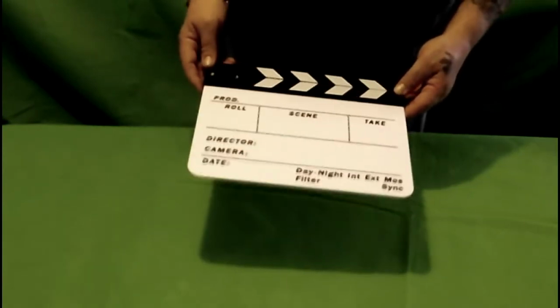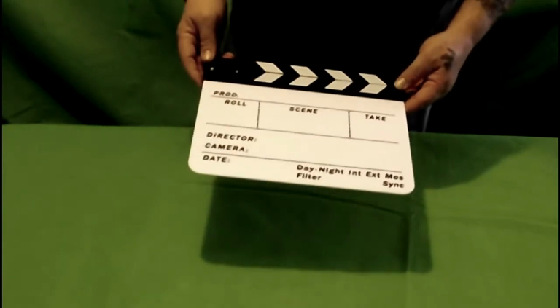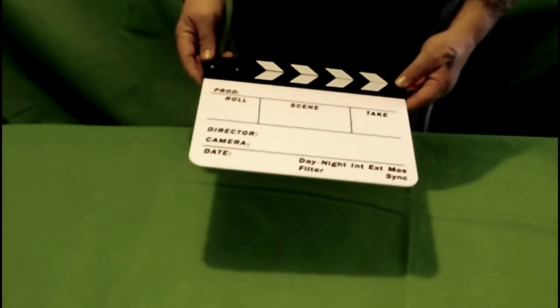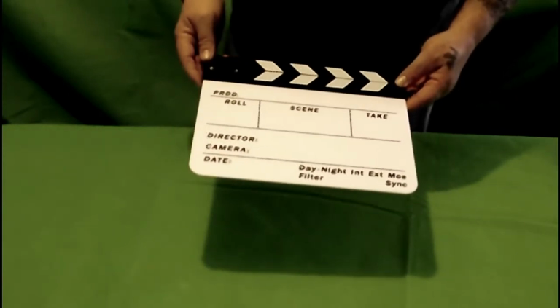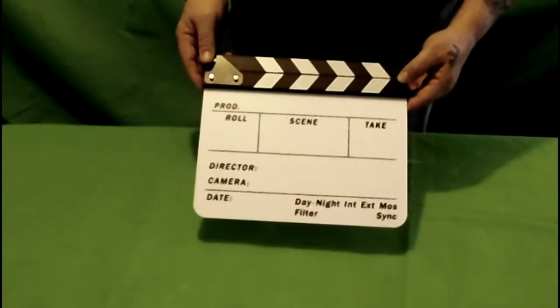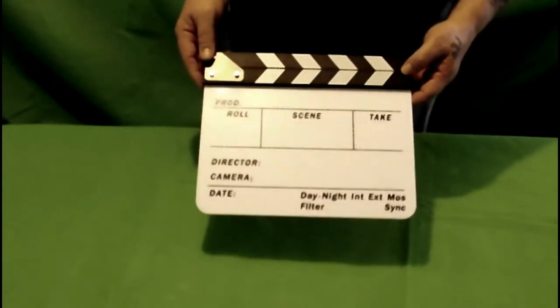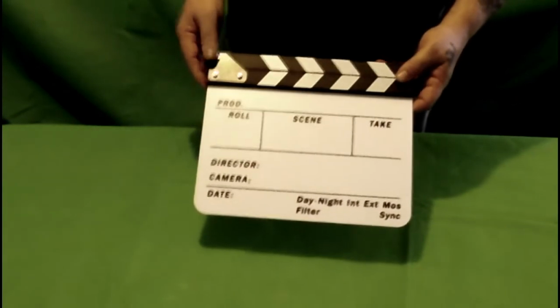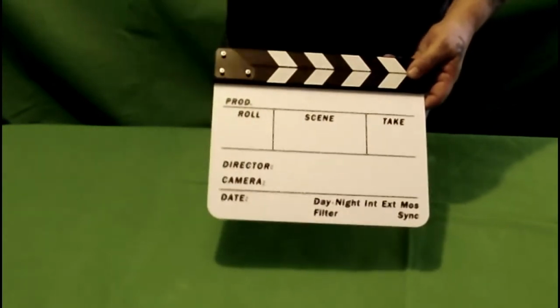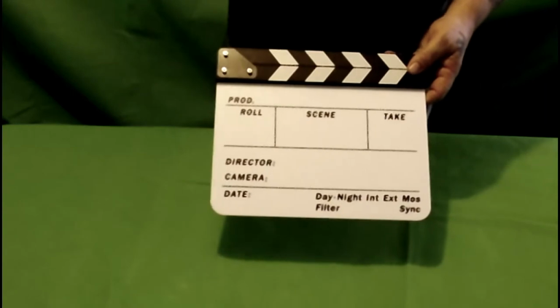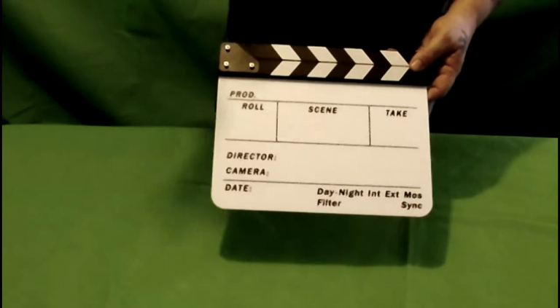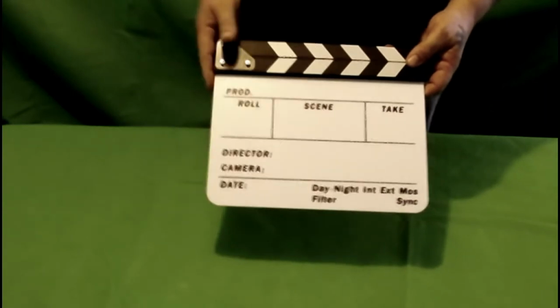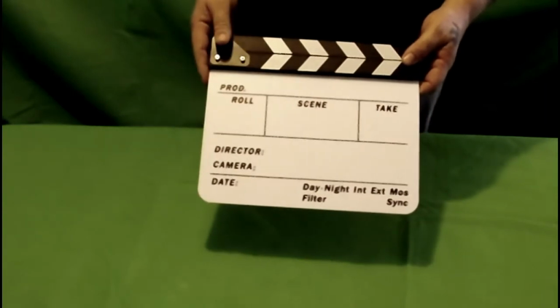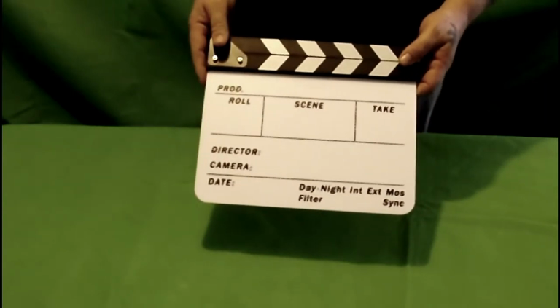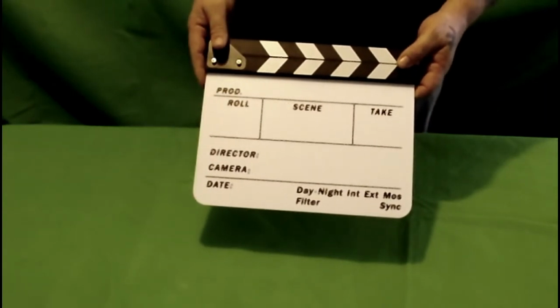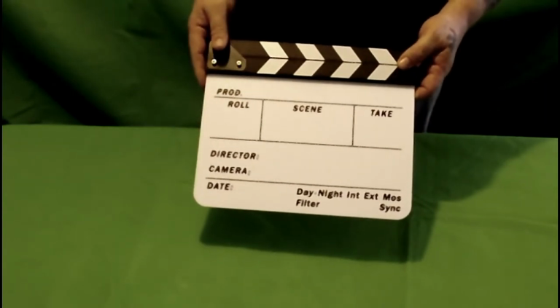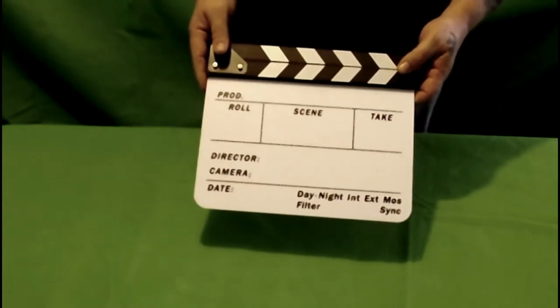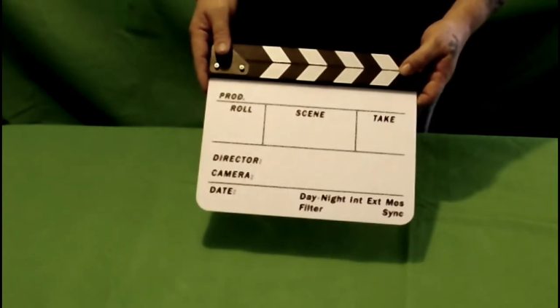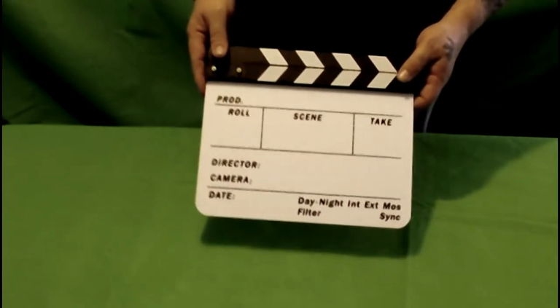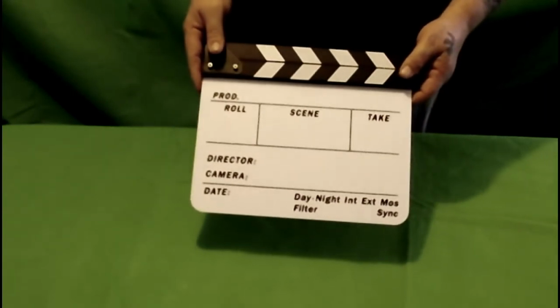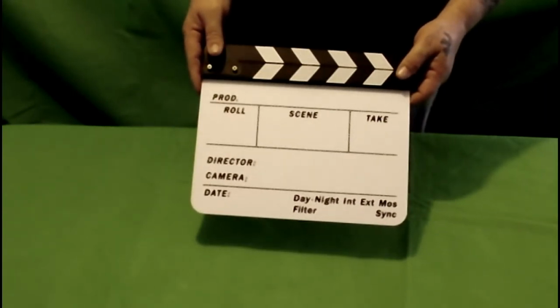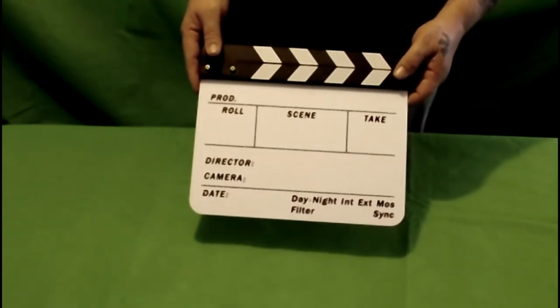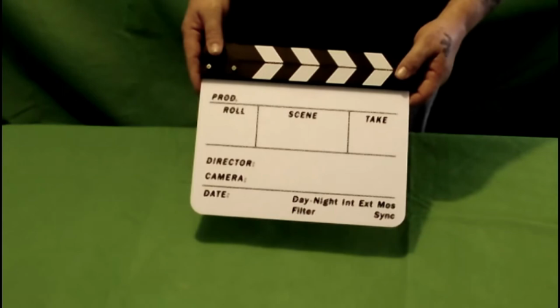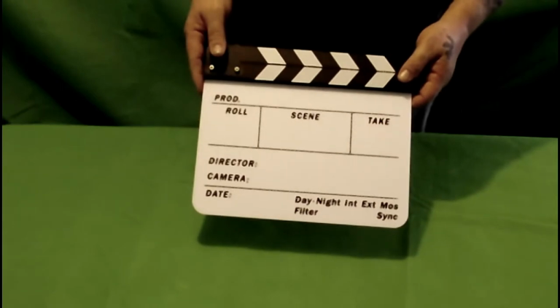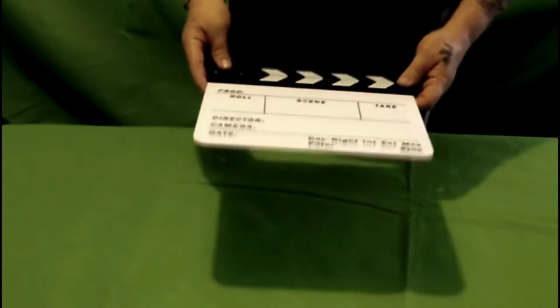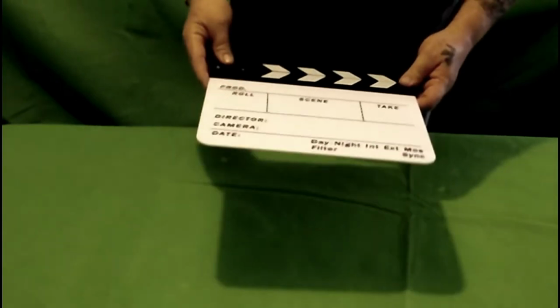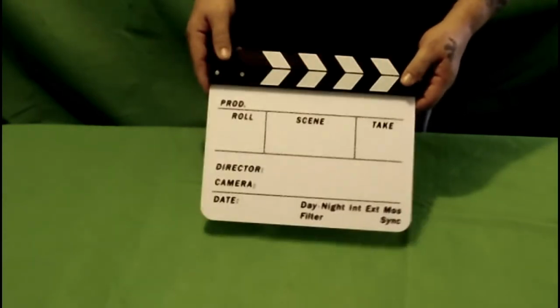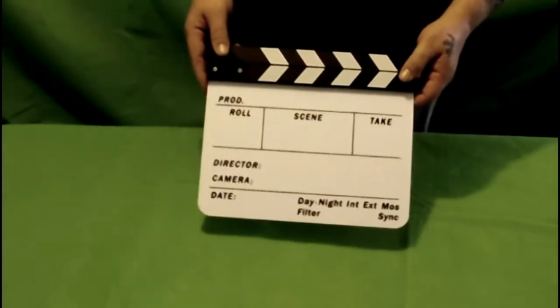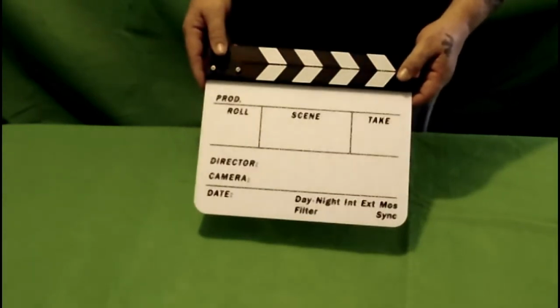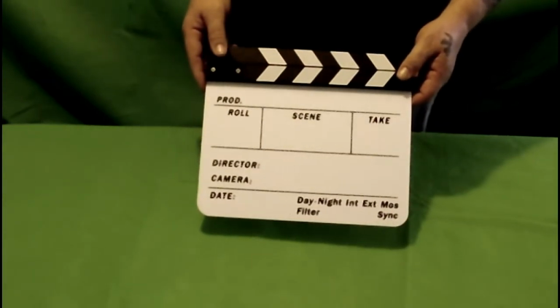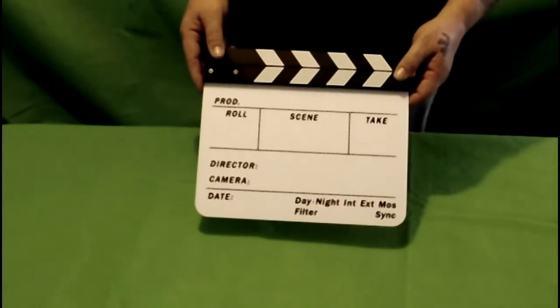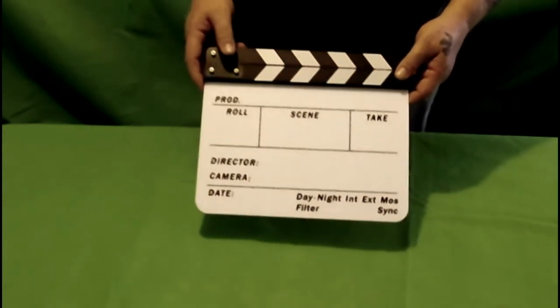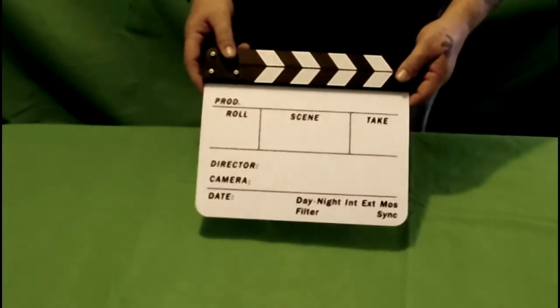So stay tuned because we definitely have some very cool stuff coming in the coming weeks — some very cool equipment. As for today, happy filming!